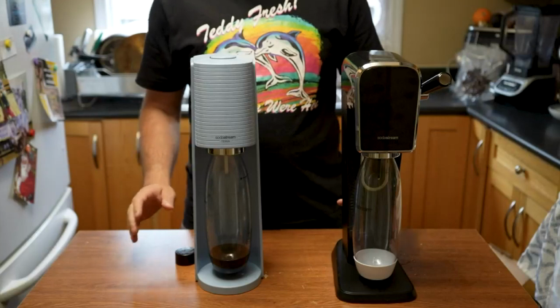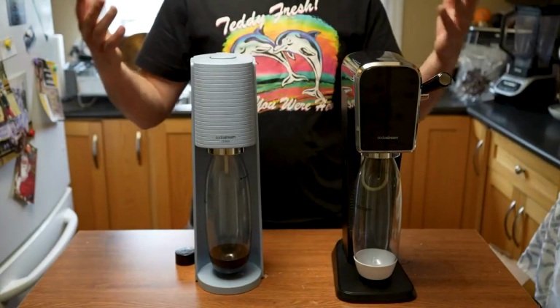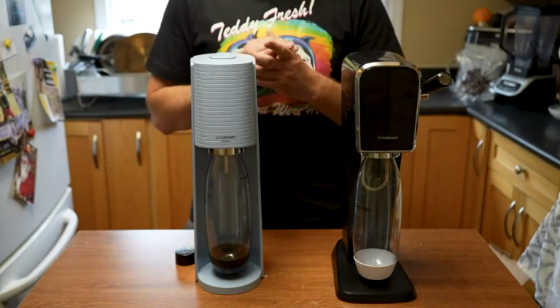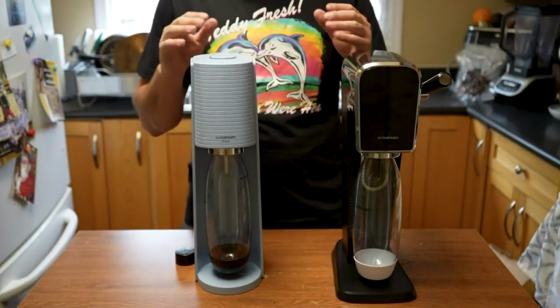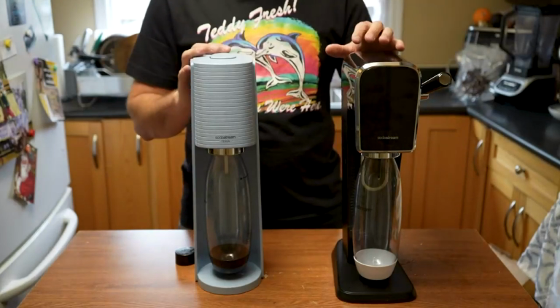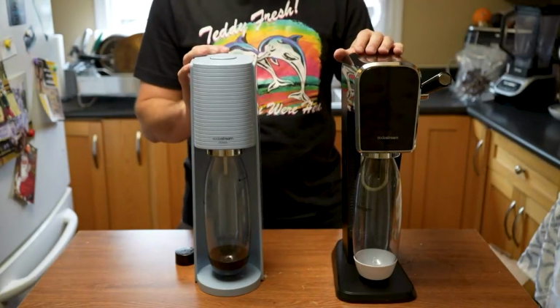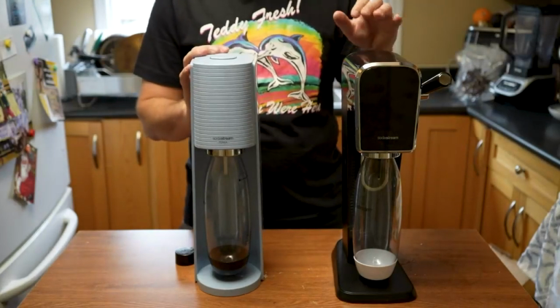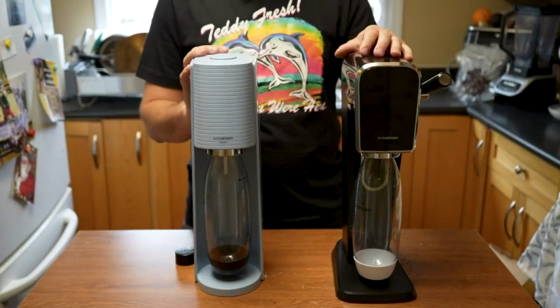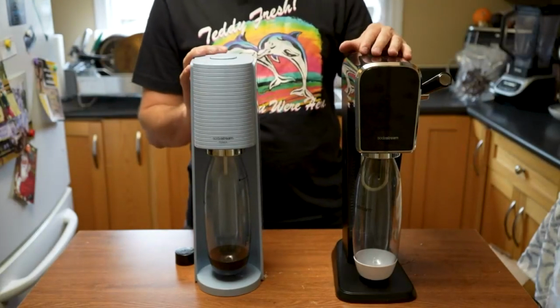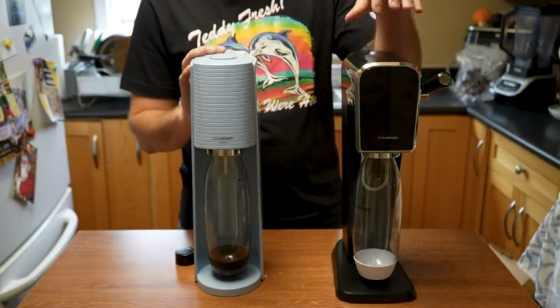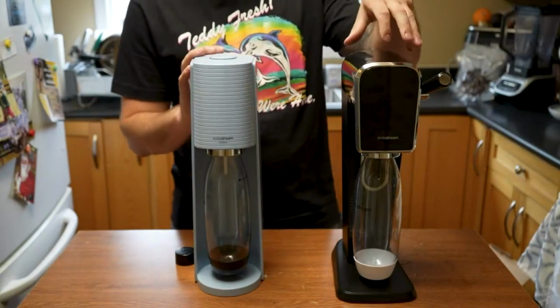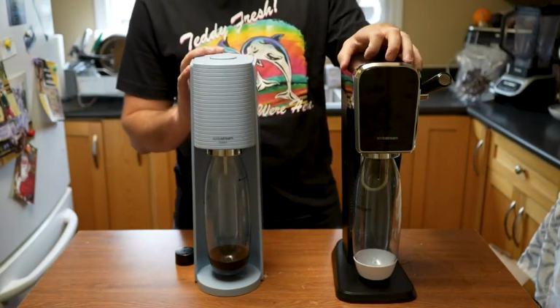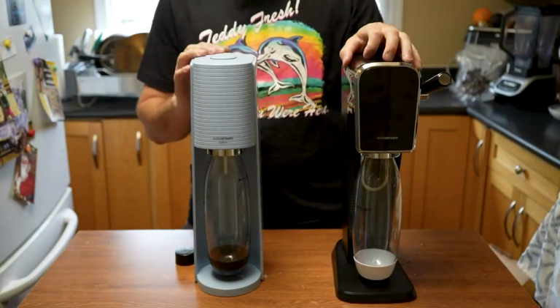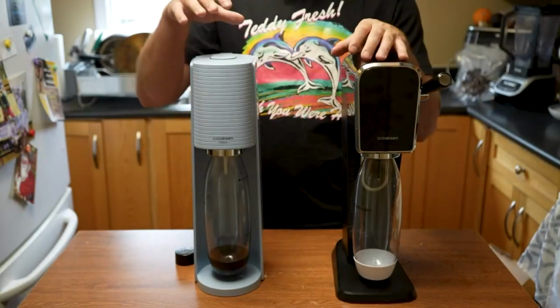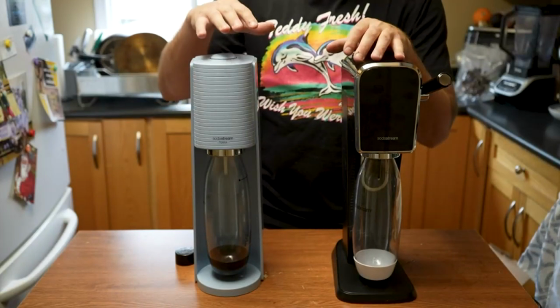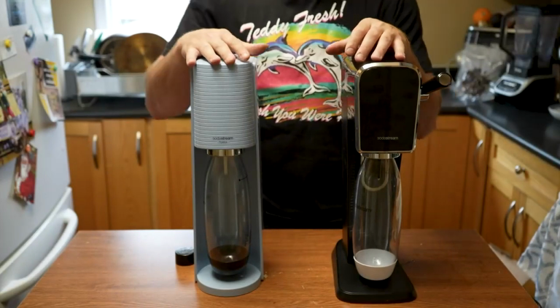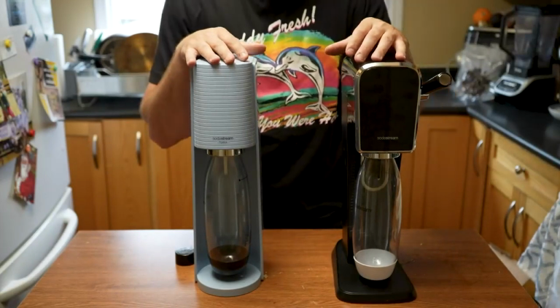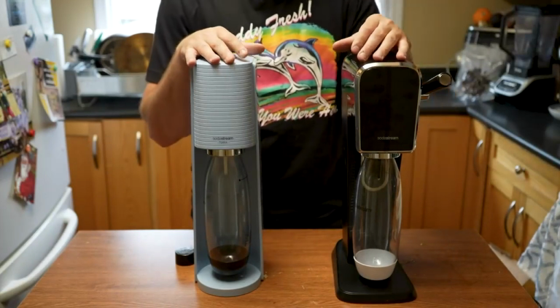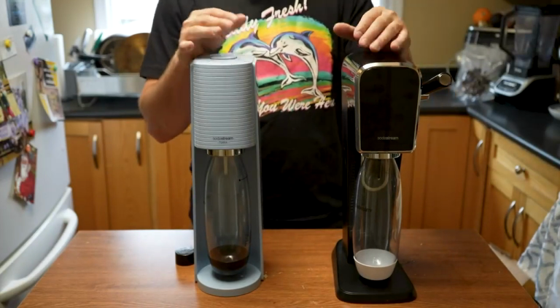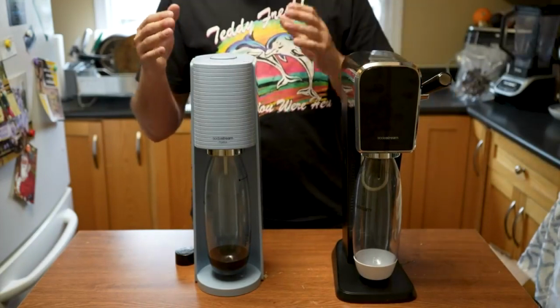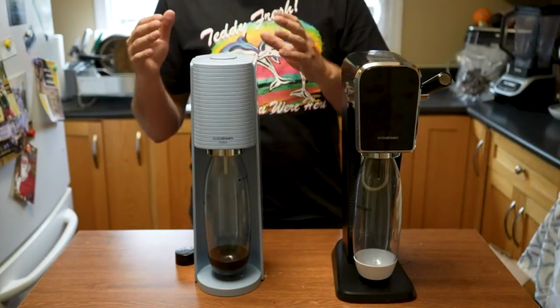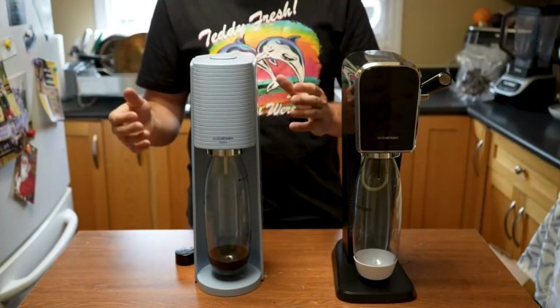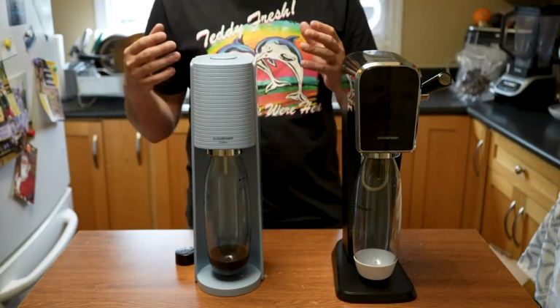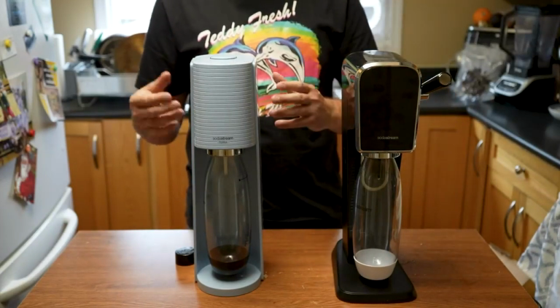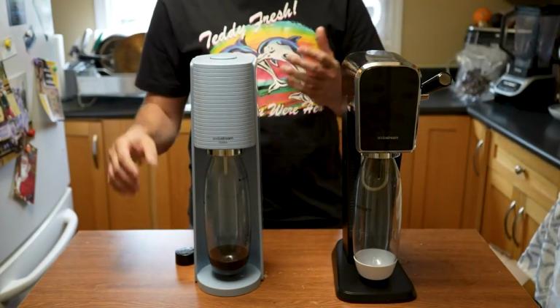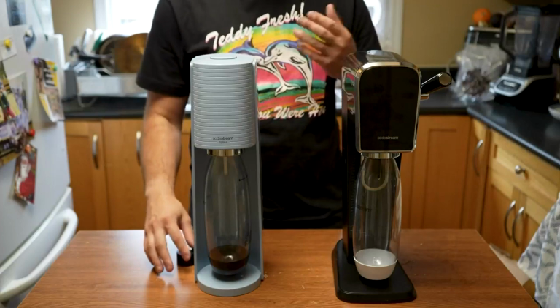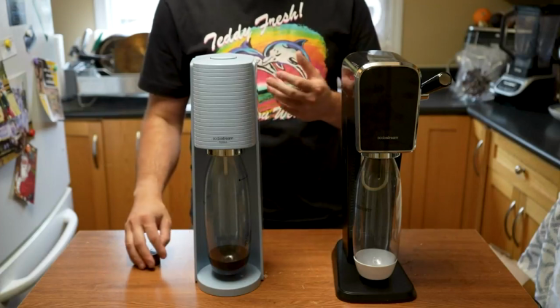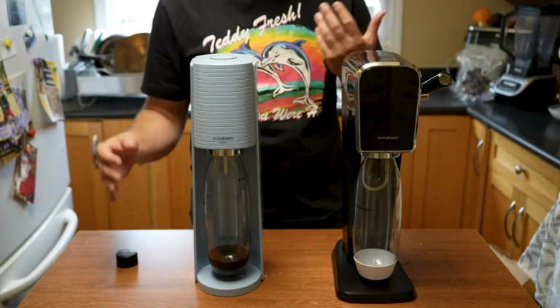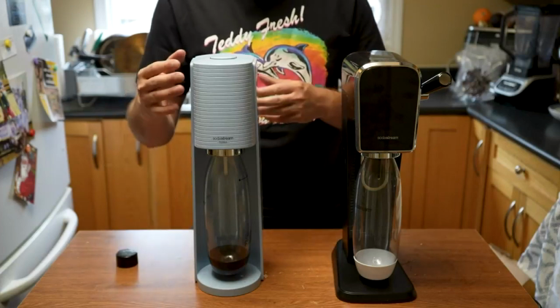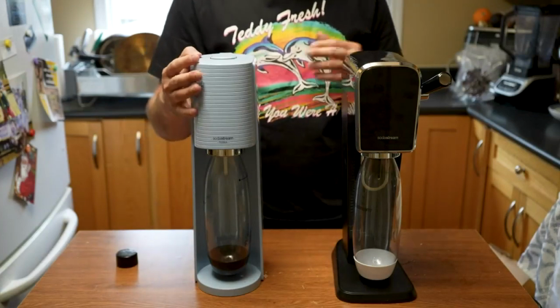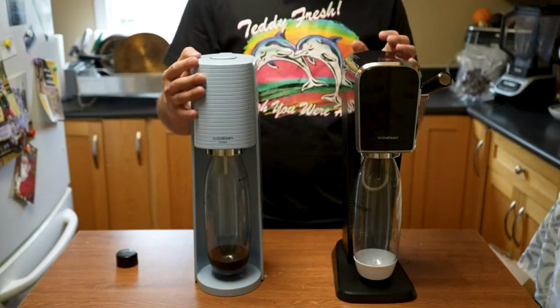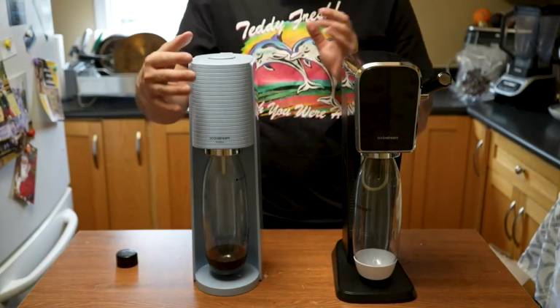We're going to be looking at two of the better SodaStream models today. Here we have the SodaStream Art, and this one is the SodaStream Terra. I'm going to be talking about the functions, how they work, what they look like, all that stuff. We're just going to get right into it with the design.